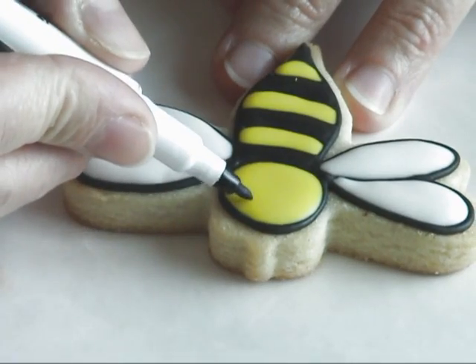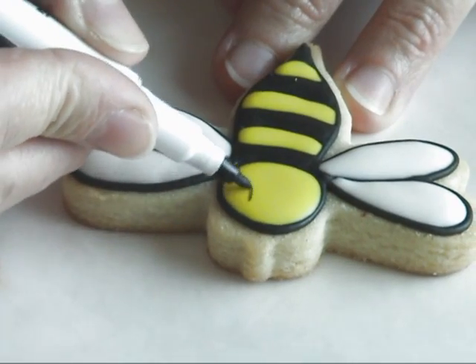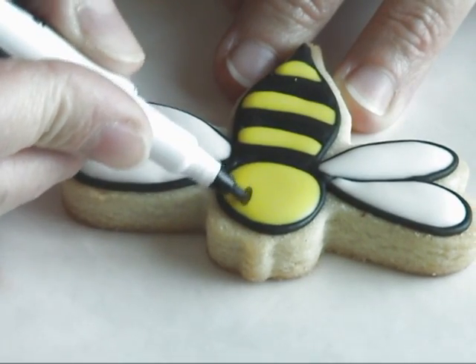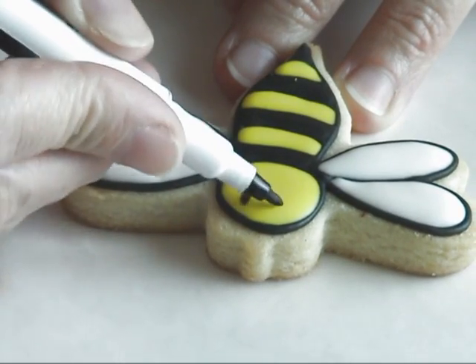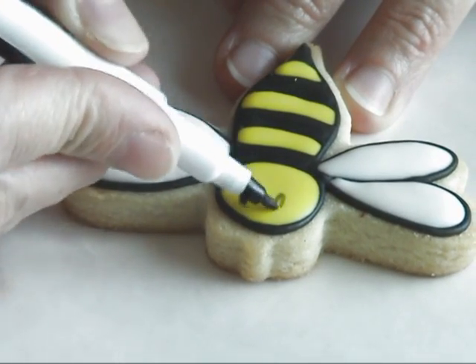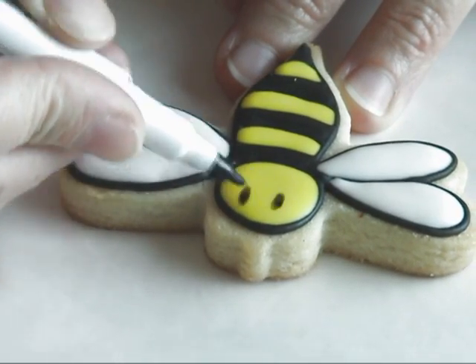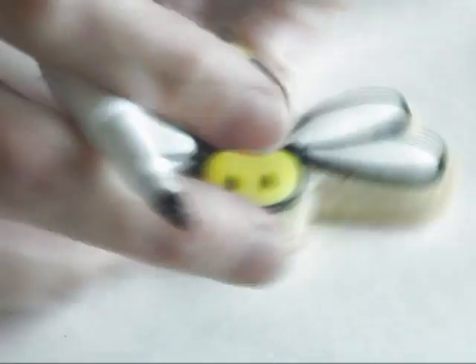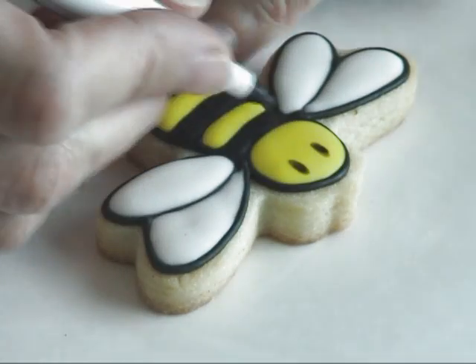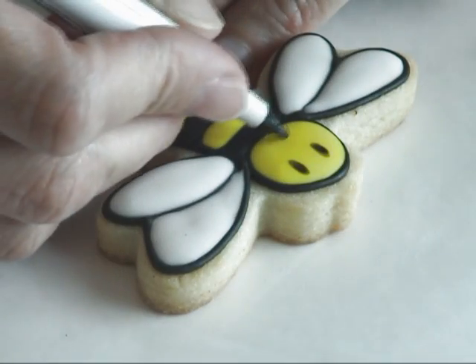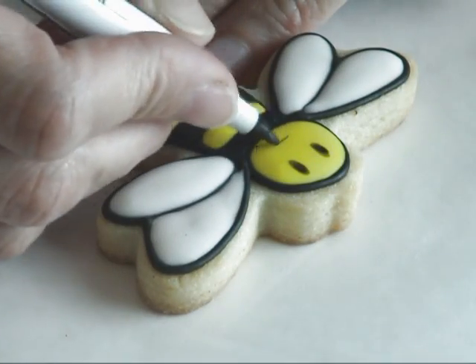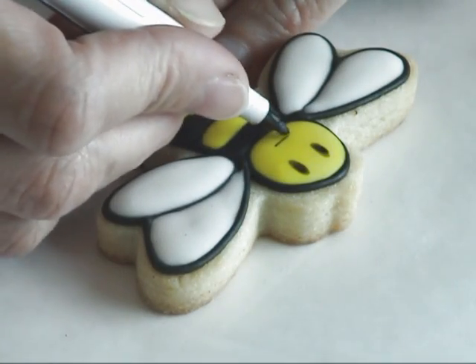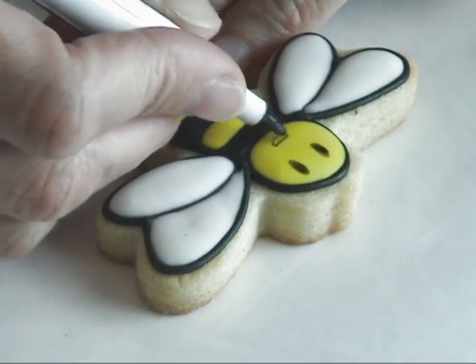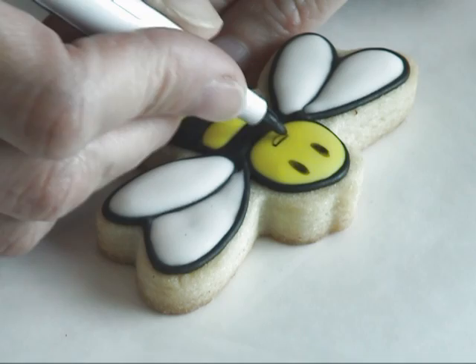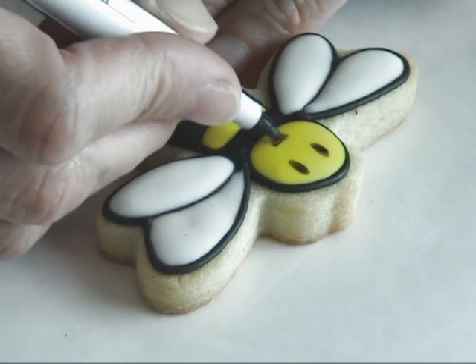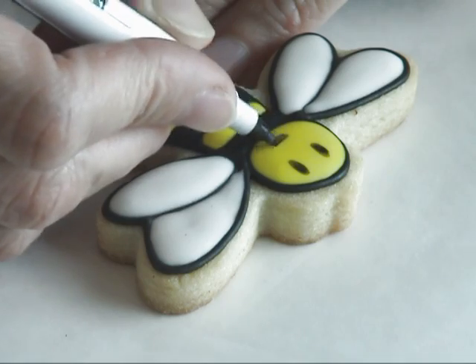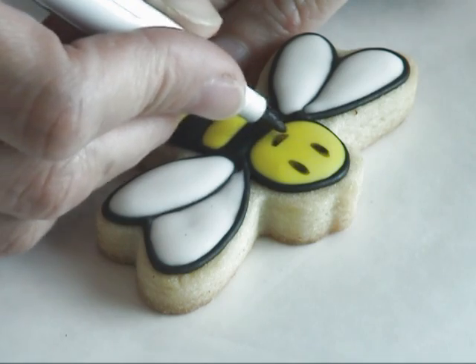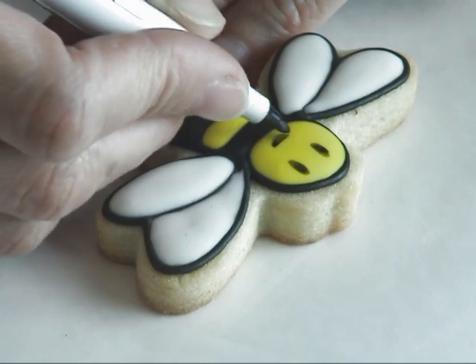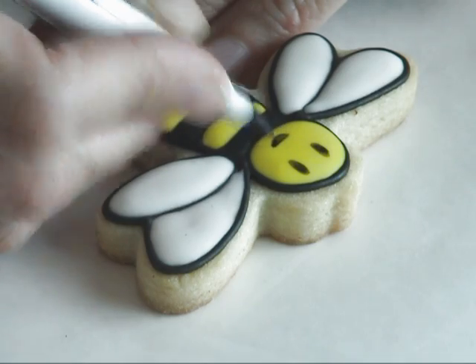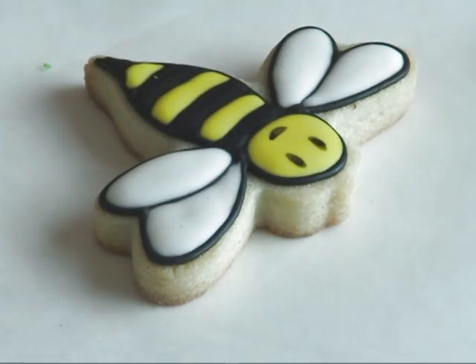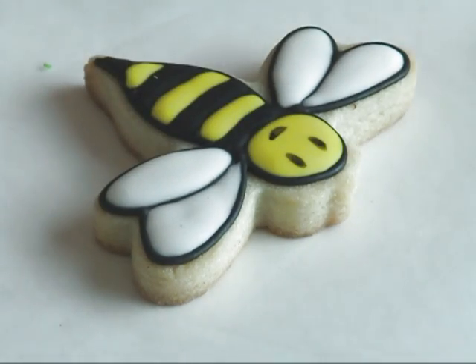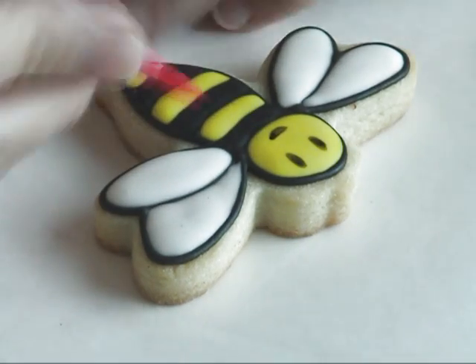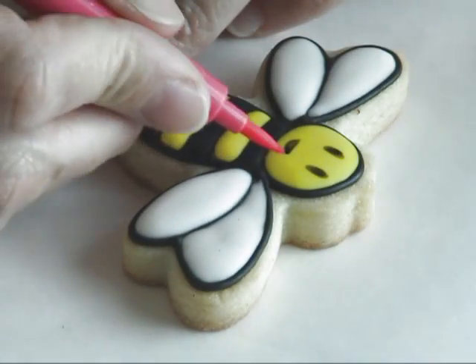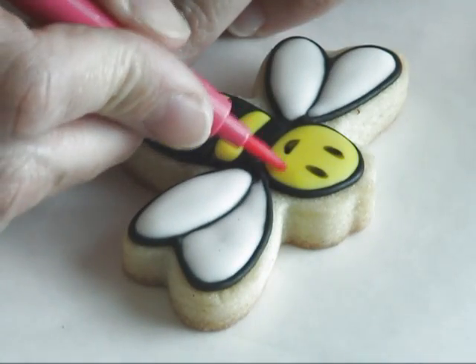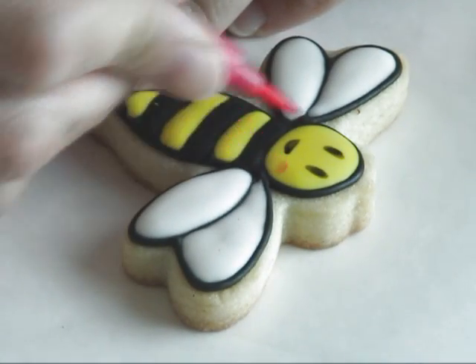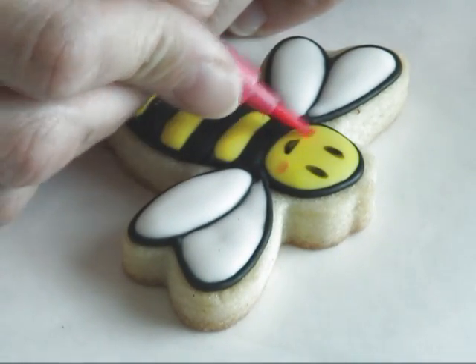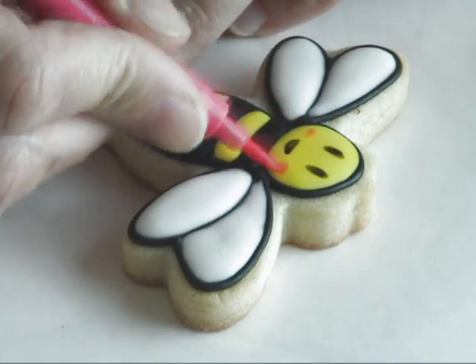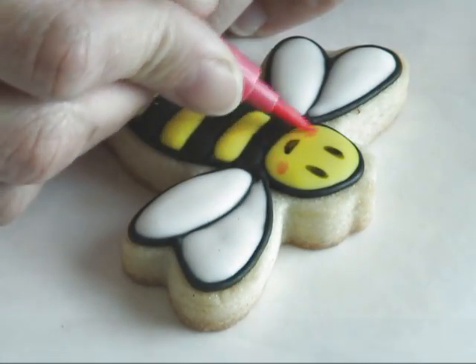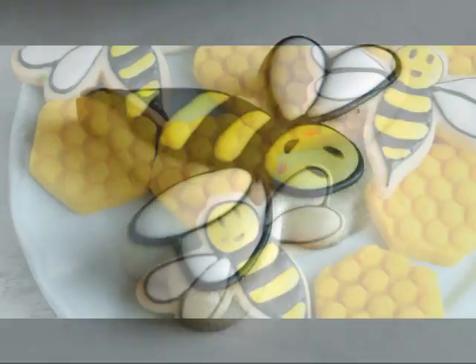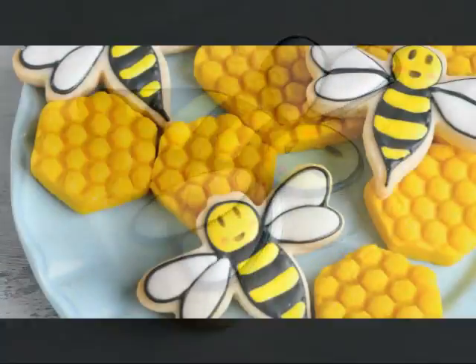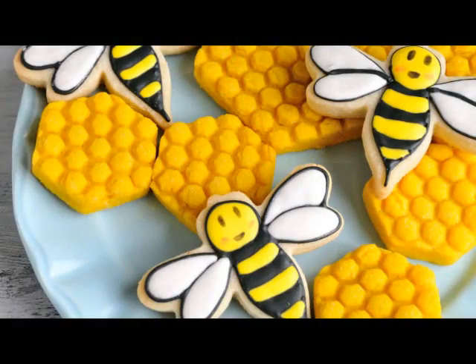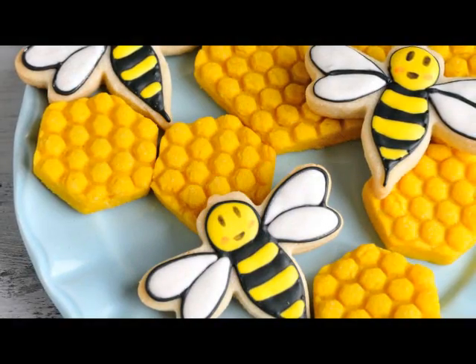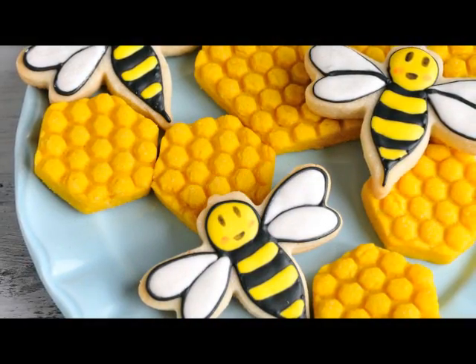To finish this cookie, I'm using edible markers to make the eyes and mouth, and then I'm going to add a little bit of color for the cheeks using a pink marker.